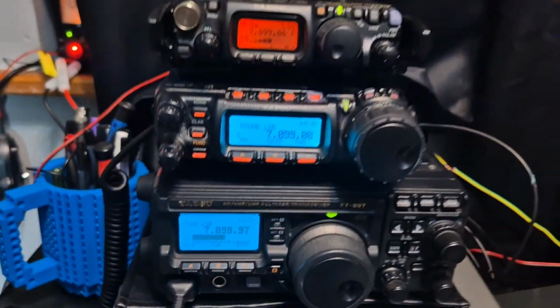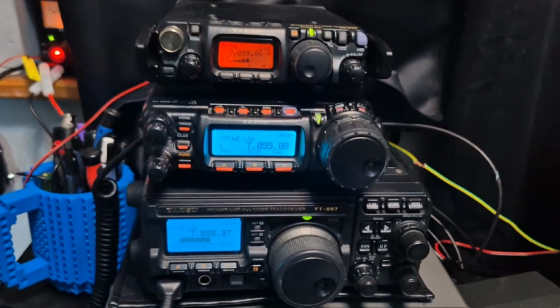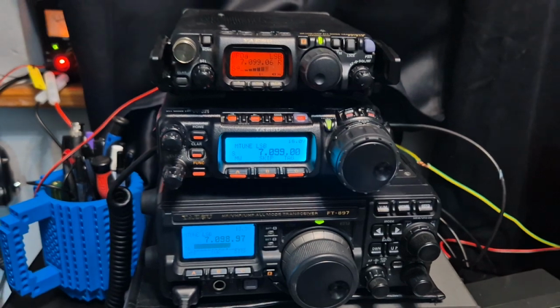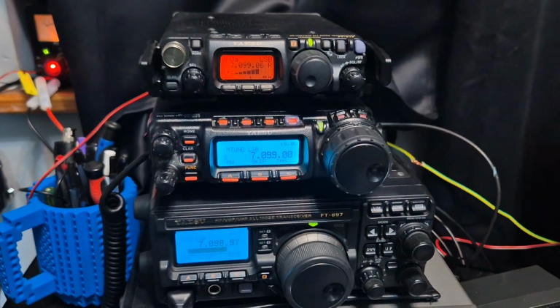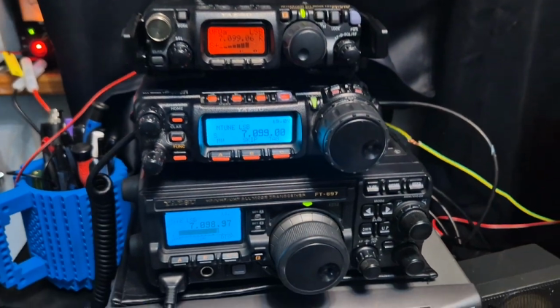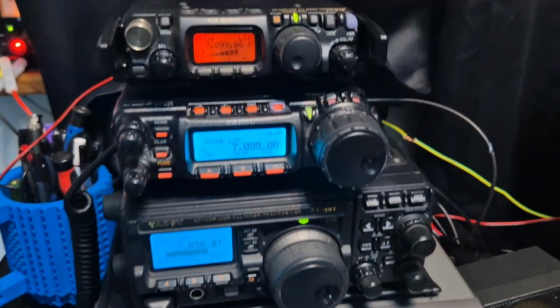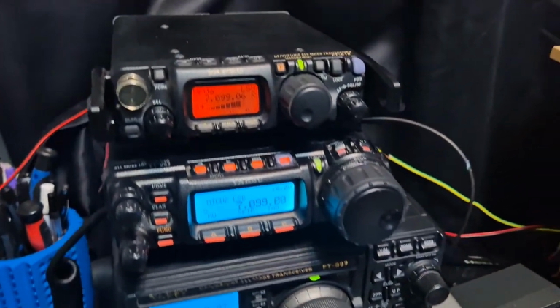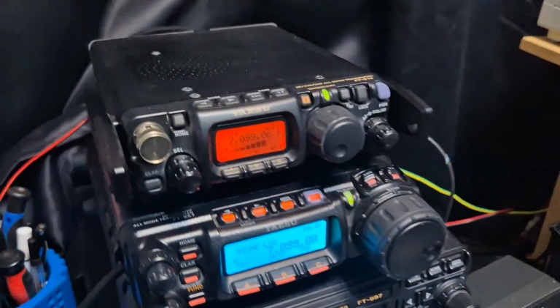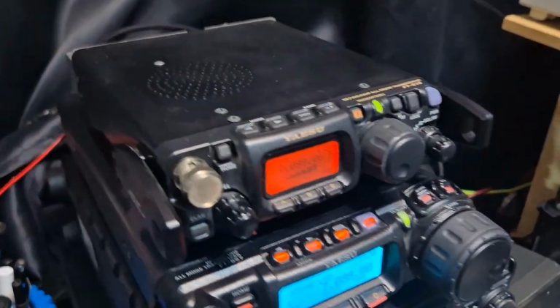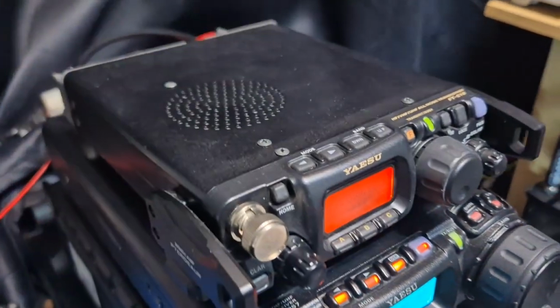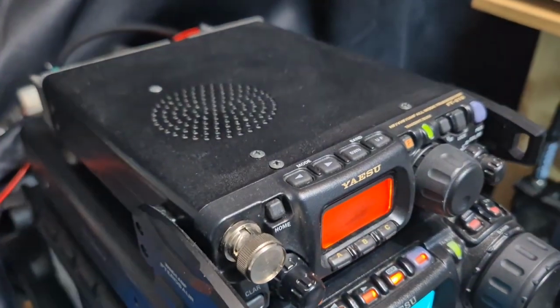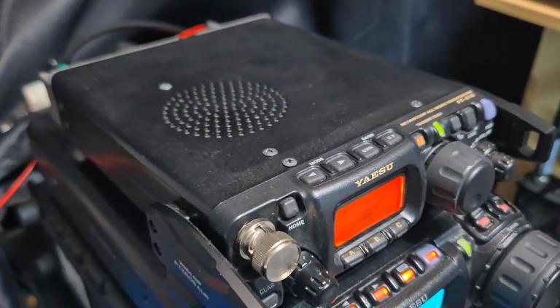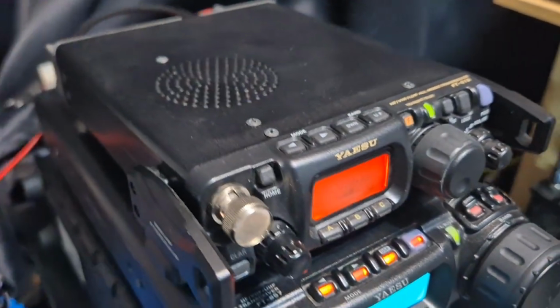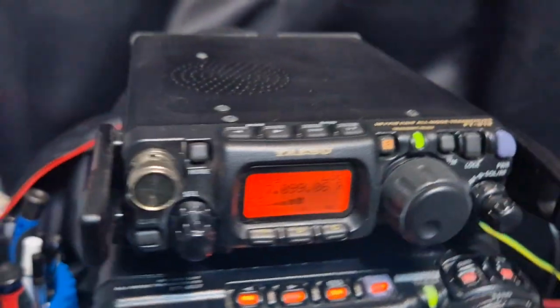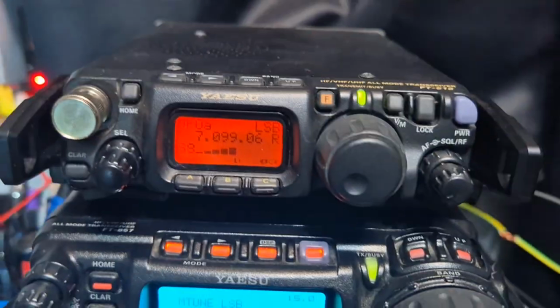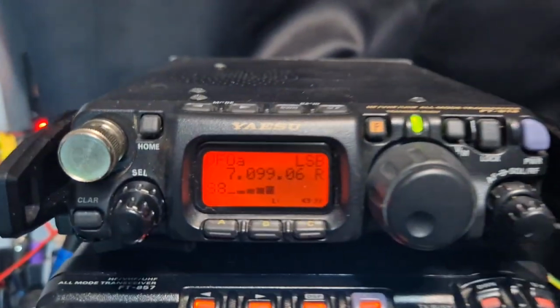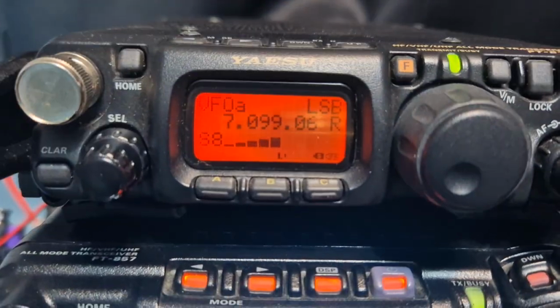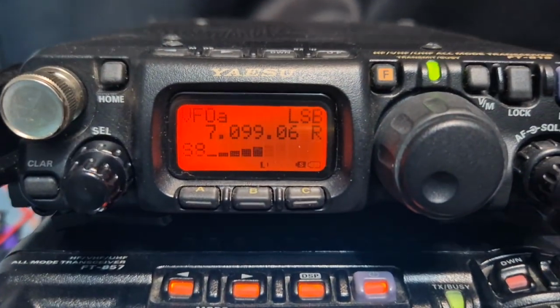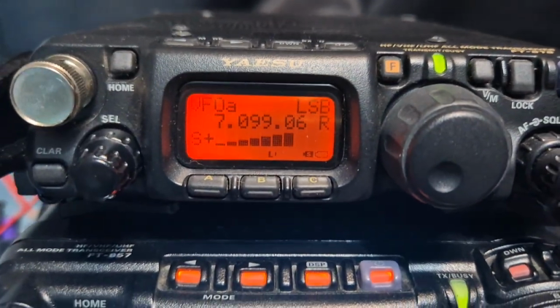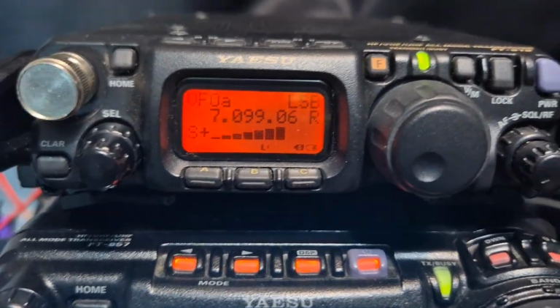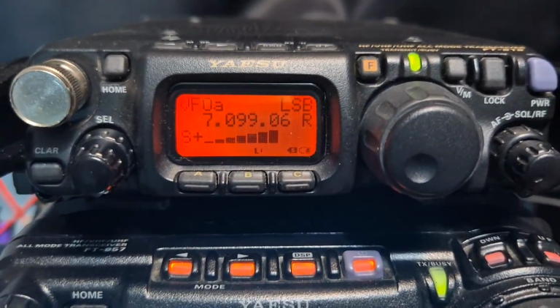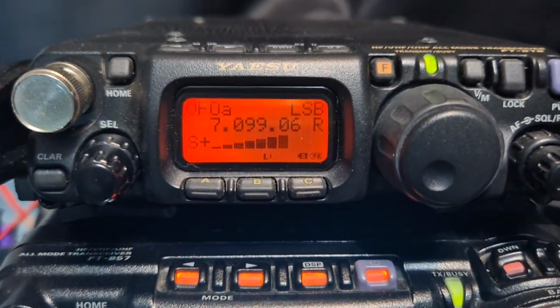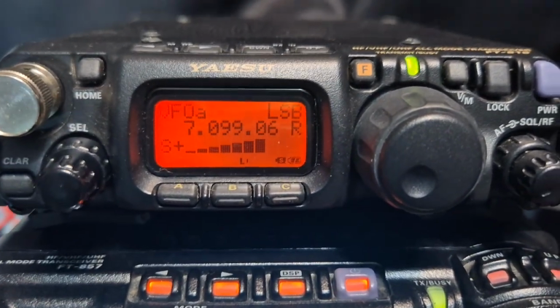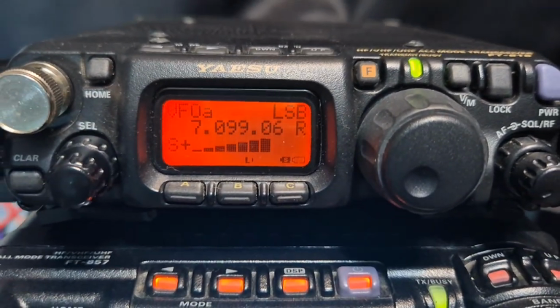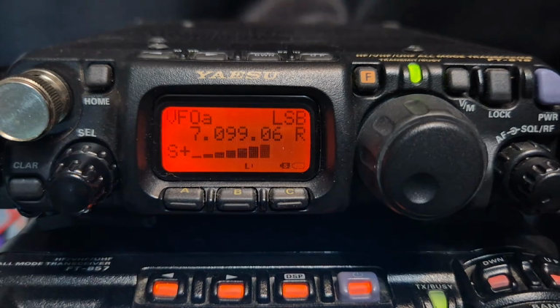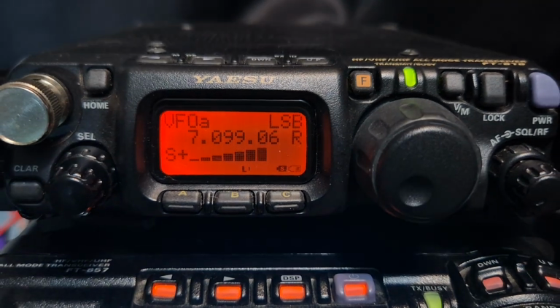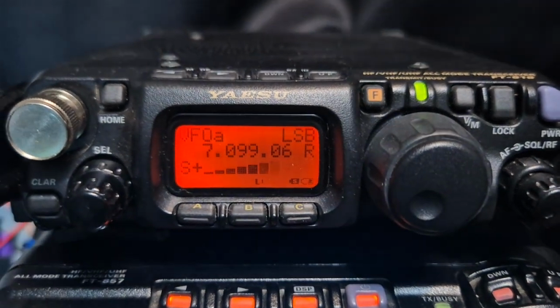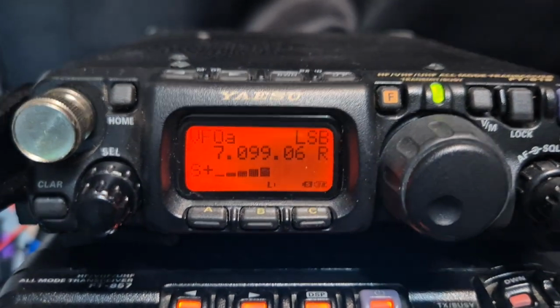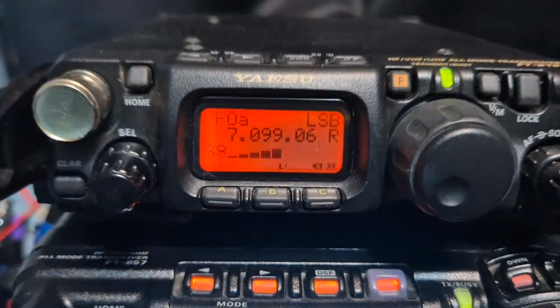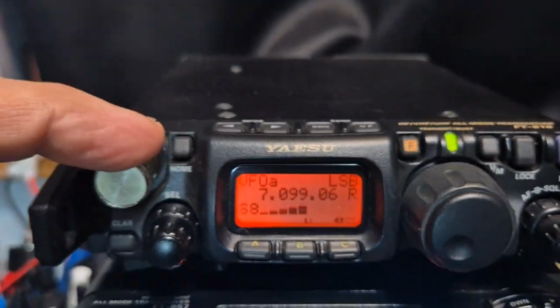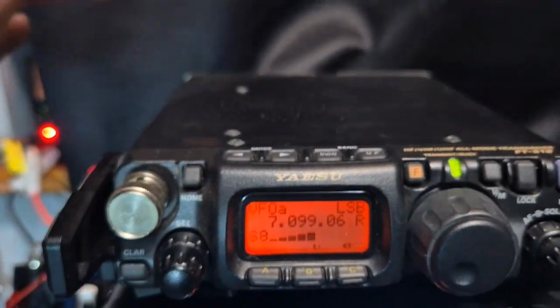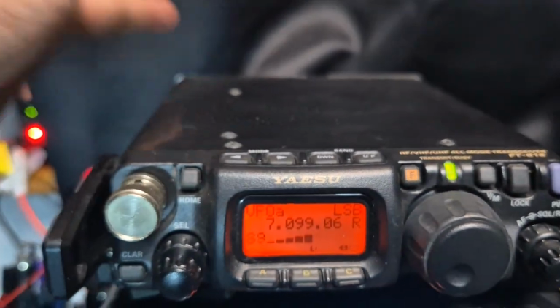So which one do you prefer? Do you prefer the QRP model, which is the 818 here? It's a 10 watt radio with a built-in battery and antennas front and back.